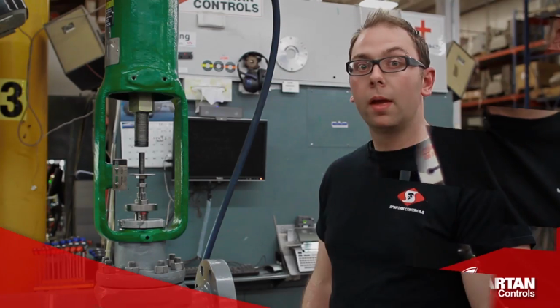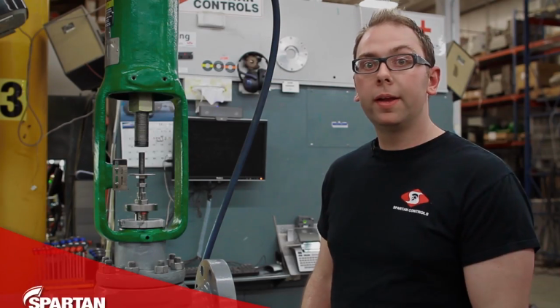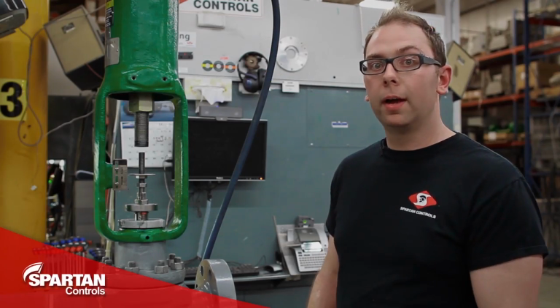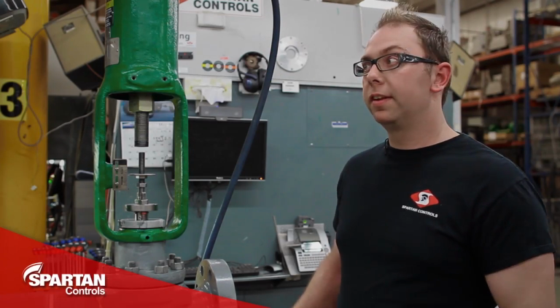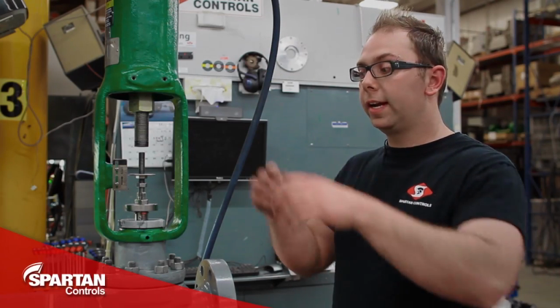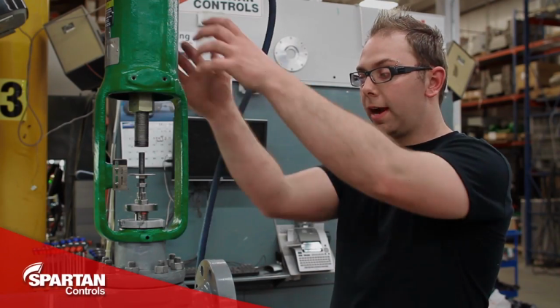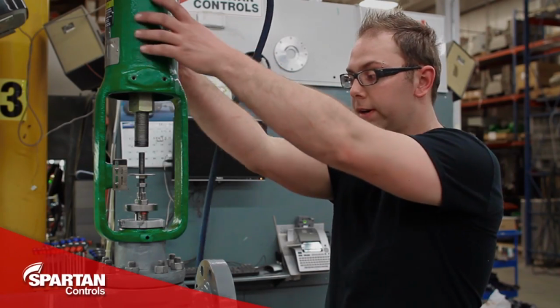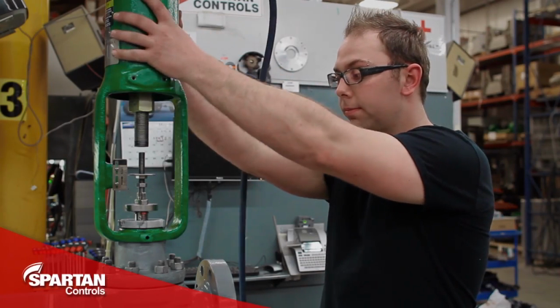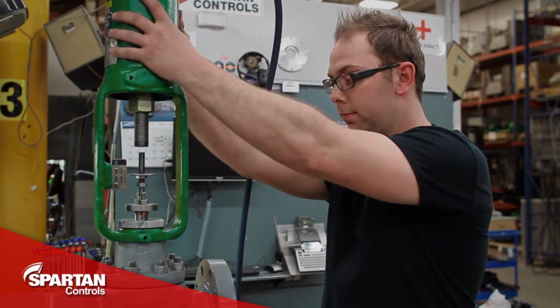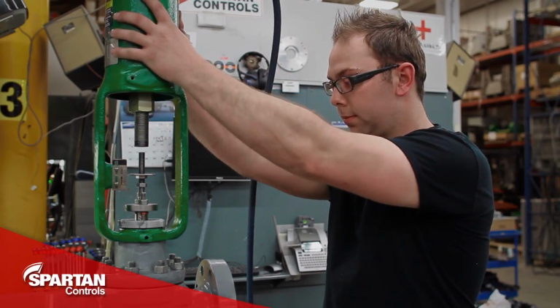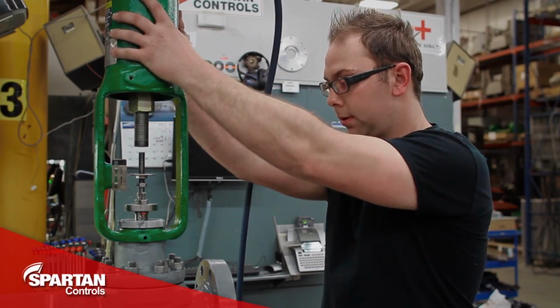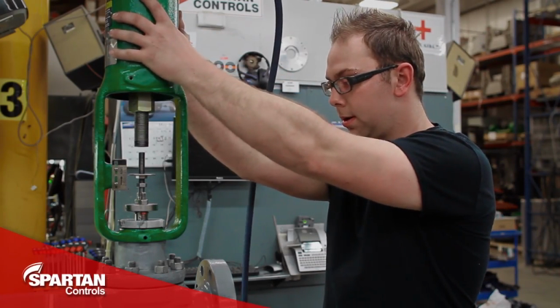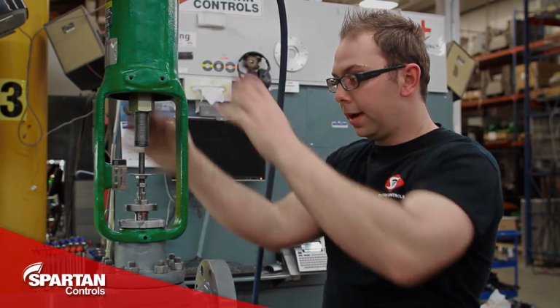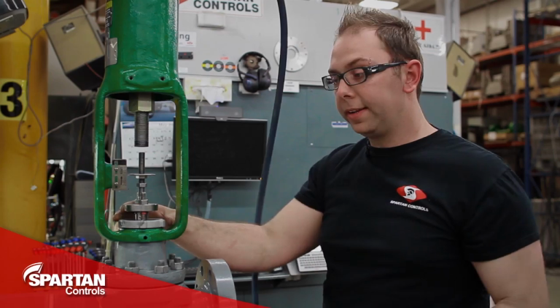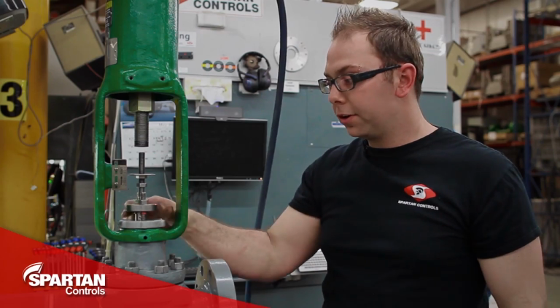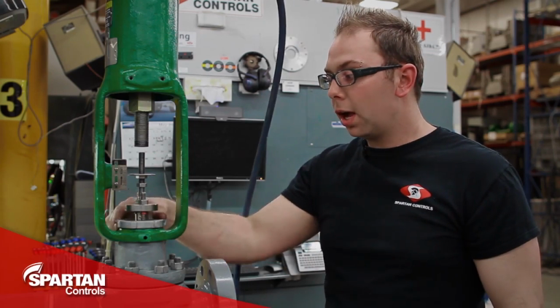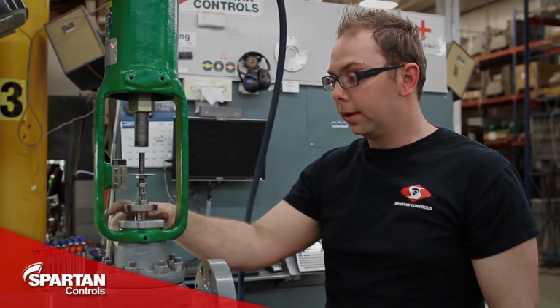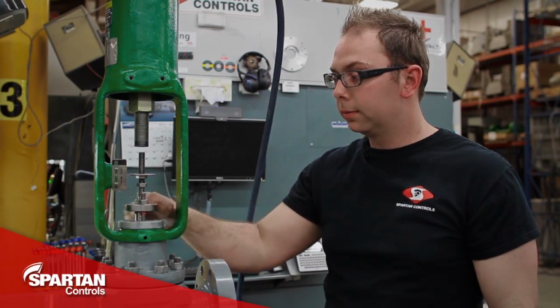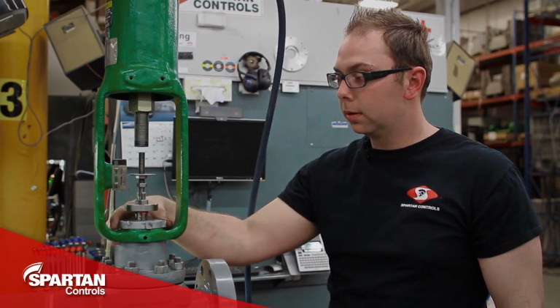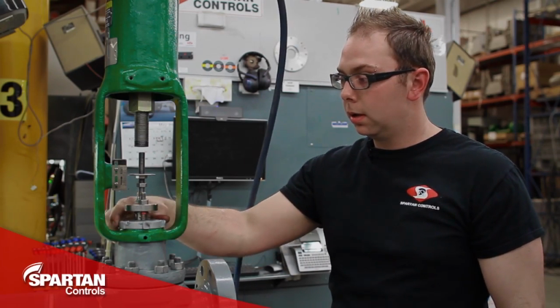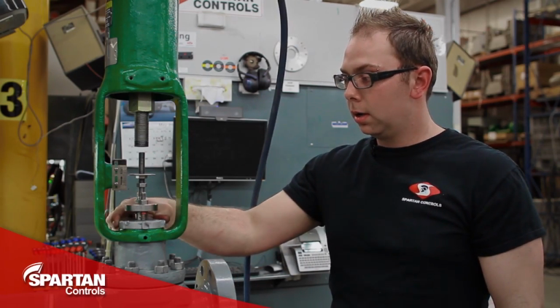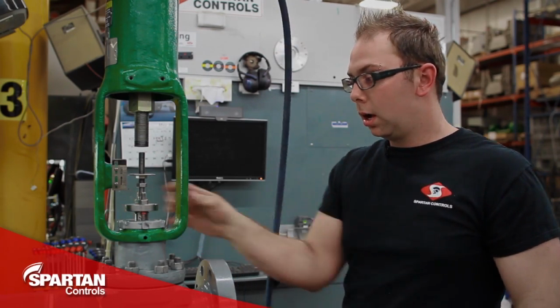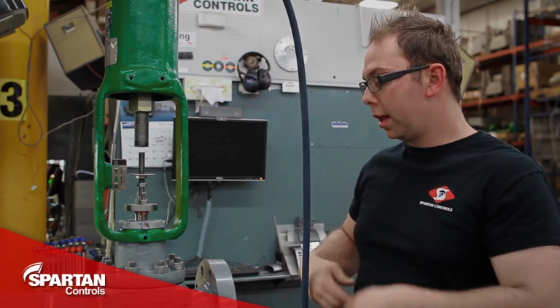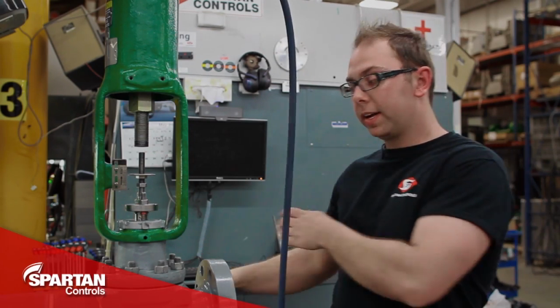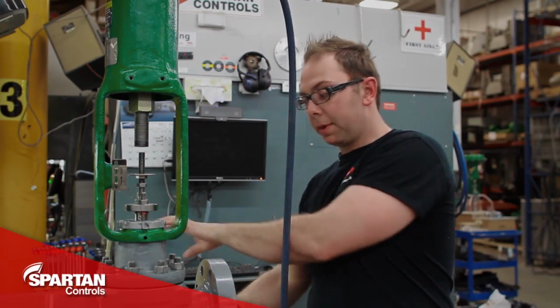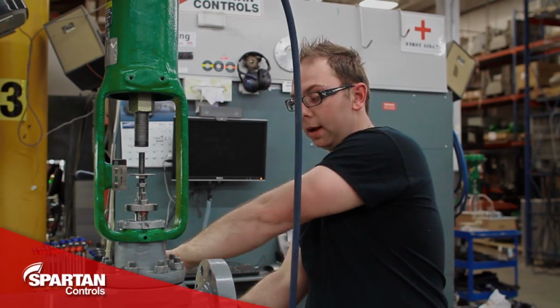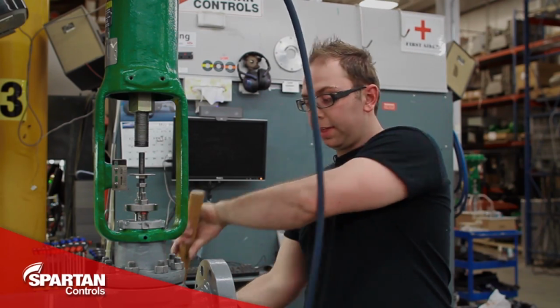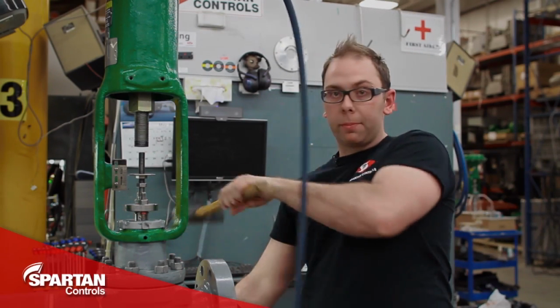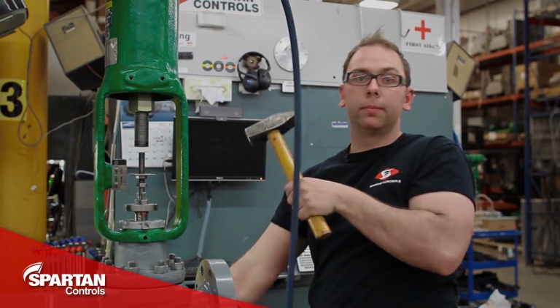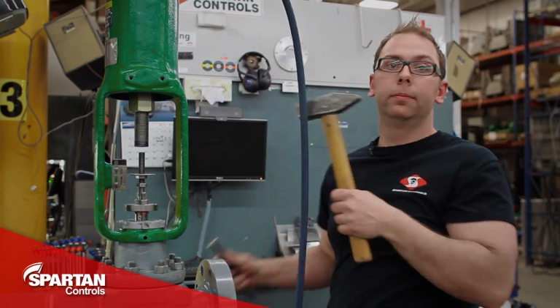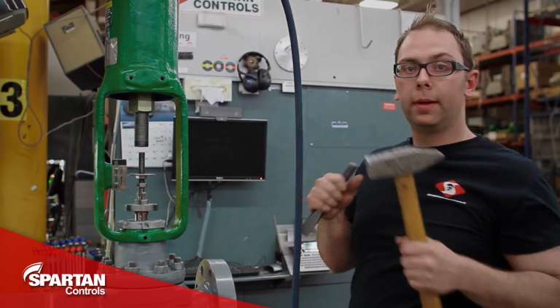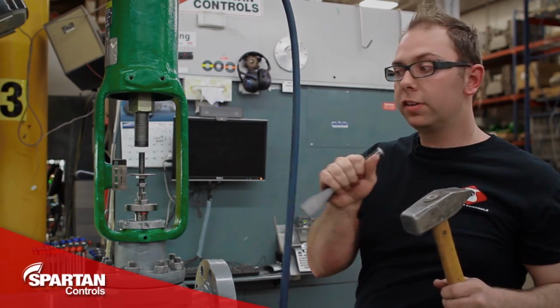Your next step is to line up your actuator and tighten down your yoke lock nut. I'll be tightening mine down with a hammer and chisel.